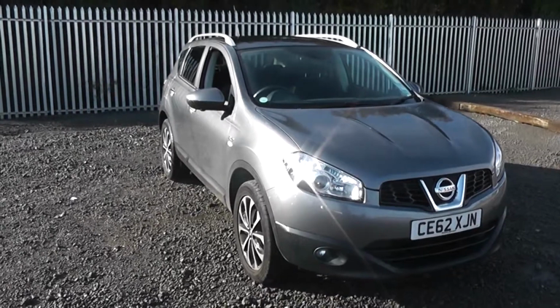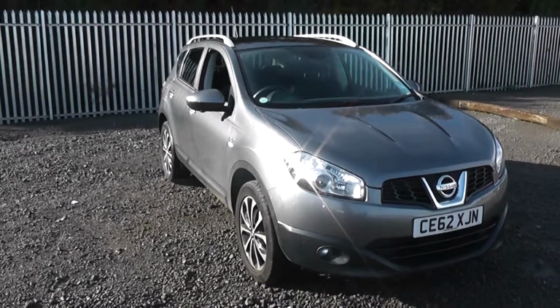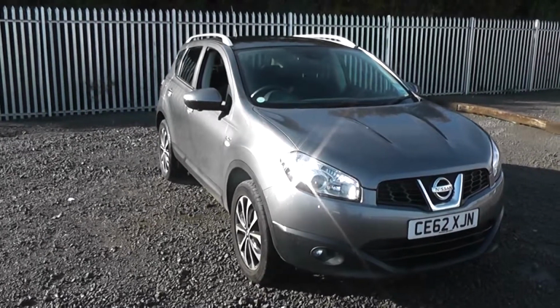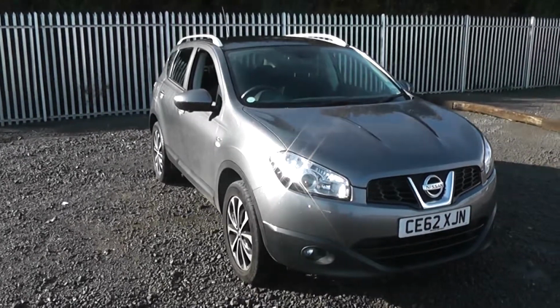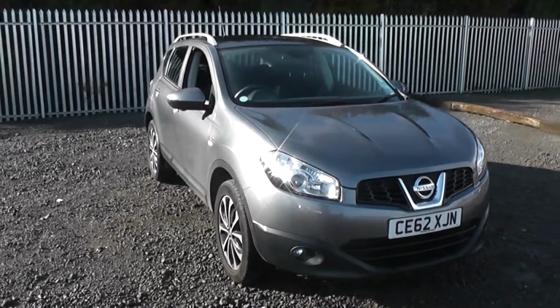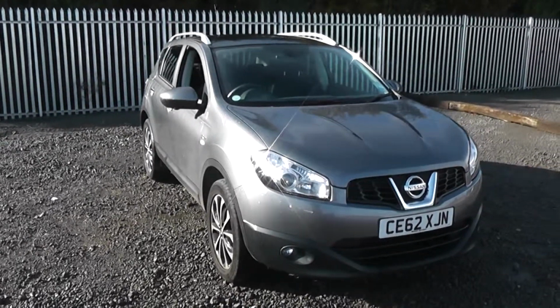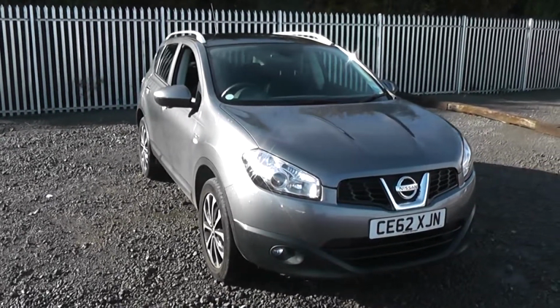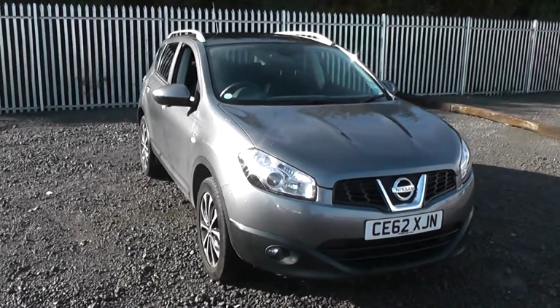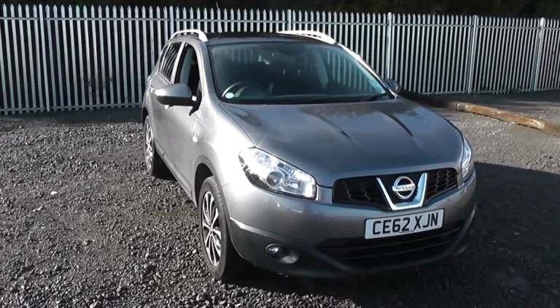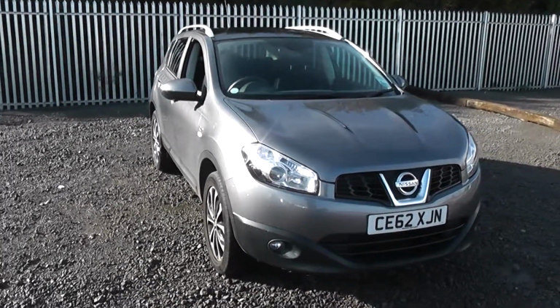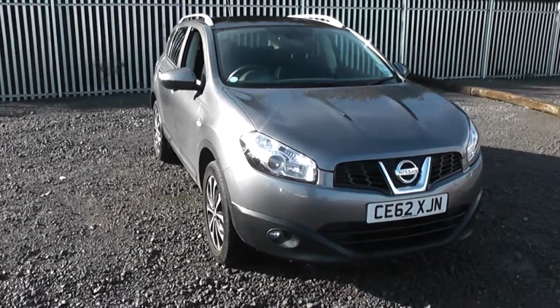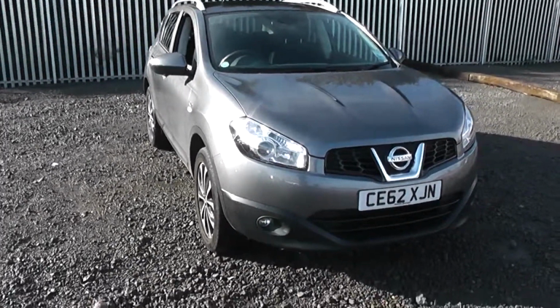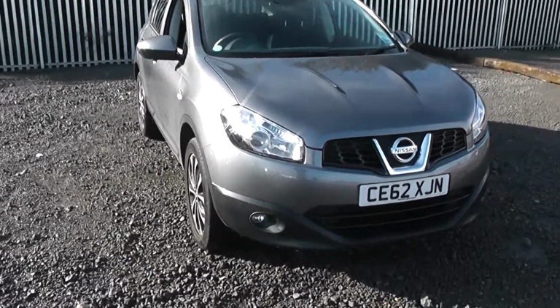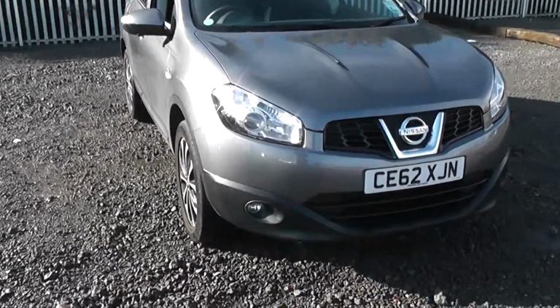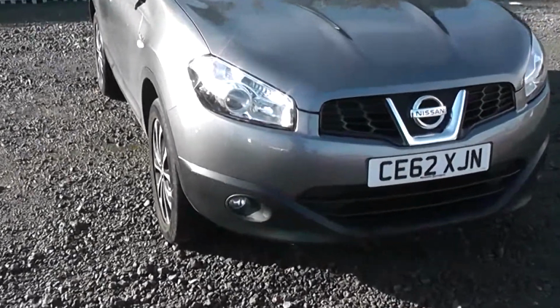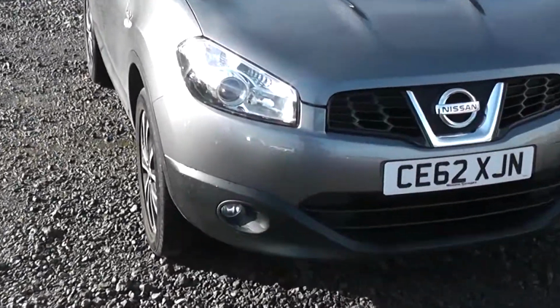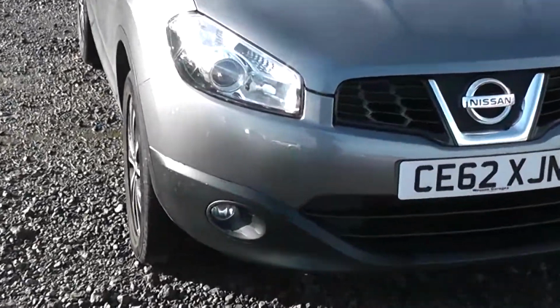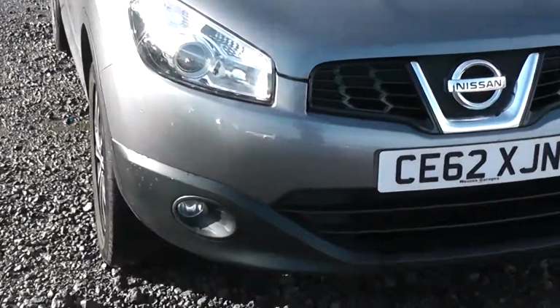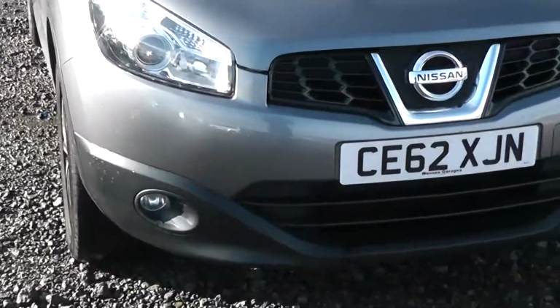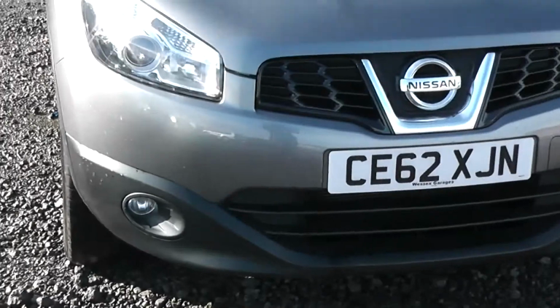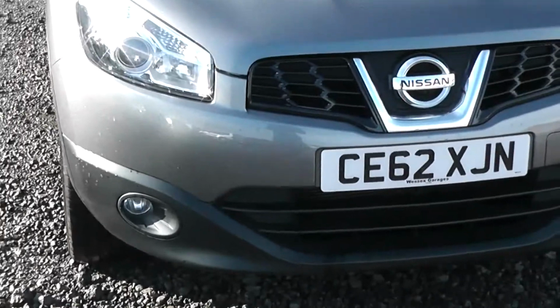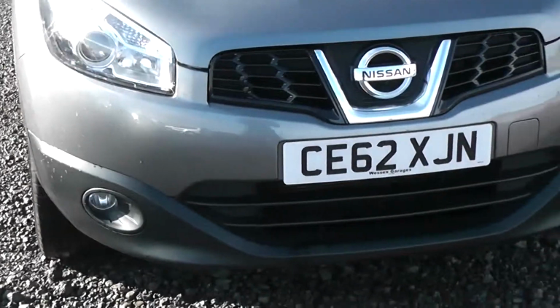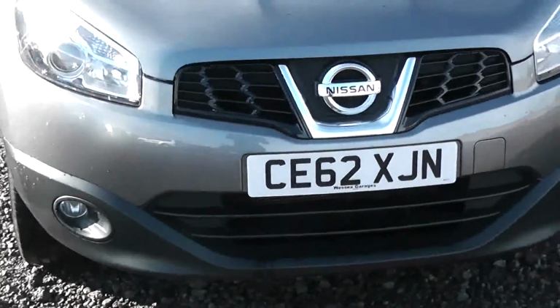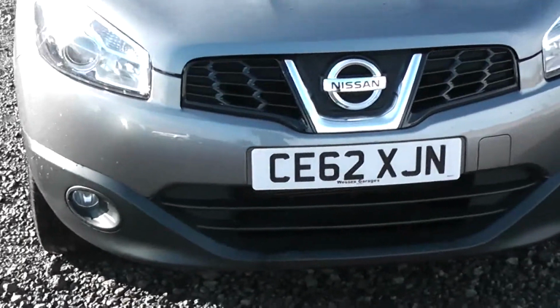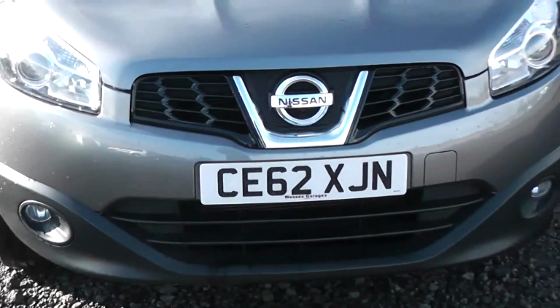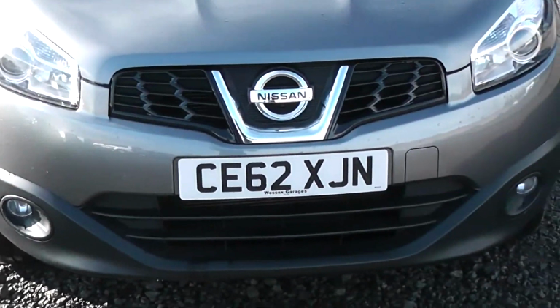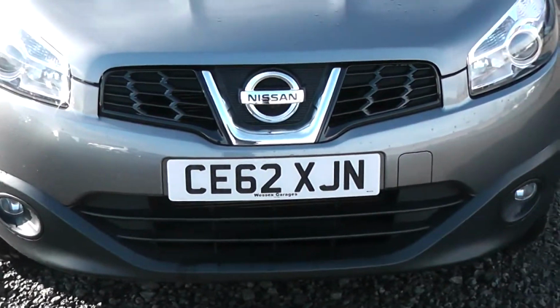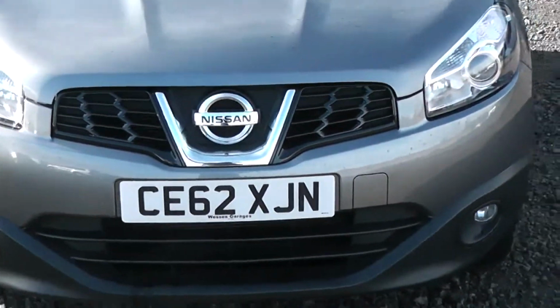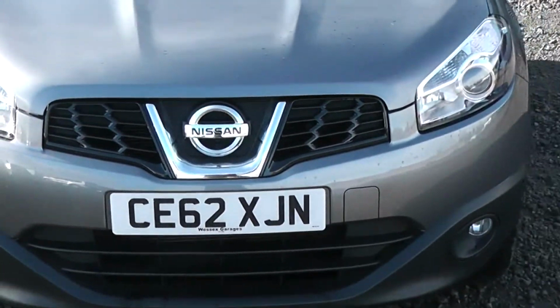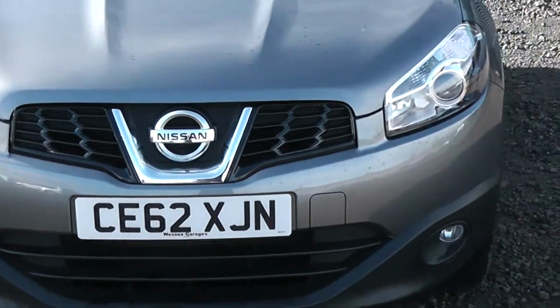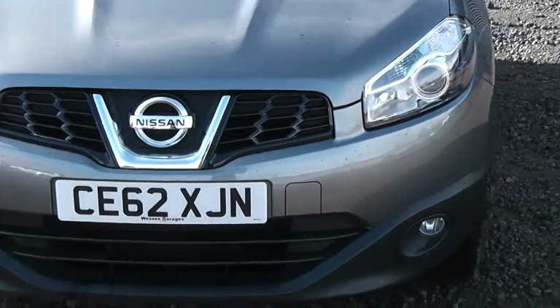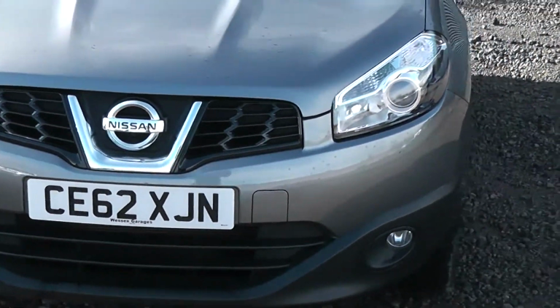The vehicle was registered in 2012 with one previous owner. On the front here you can see the front fog lights are separate to the front headlights in order to enhance your vision whilst driving in bad conditions.